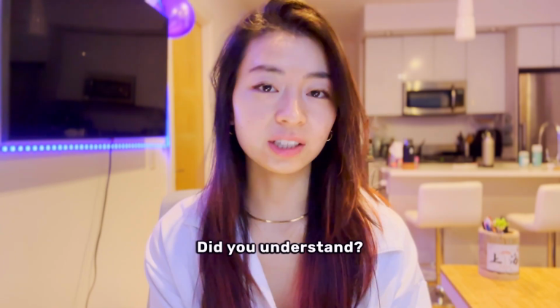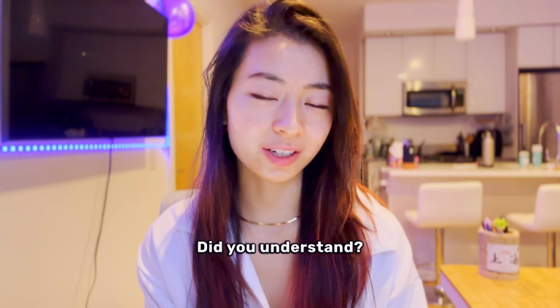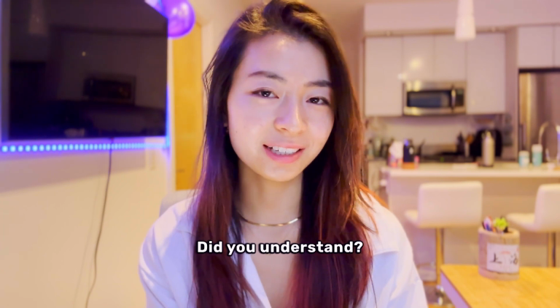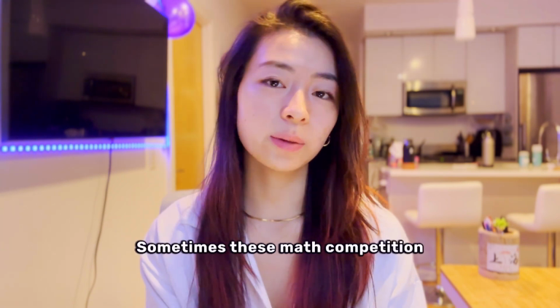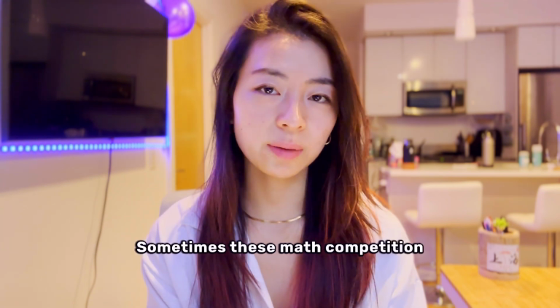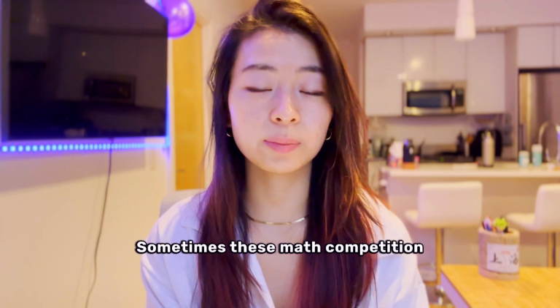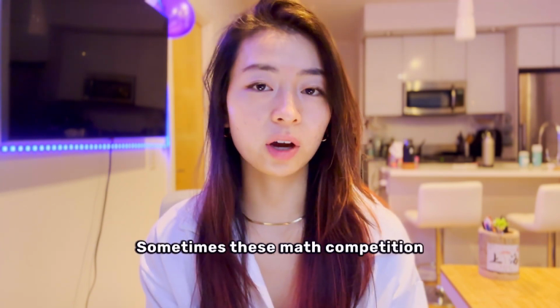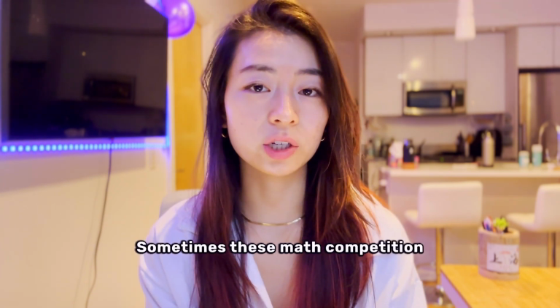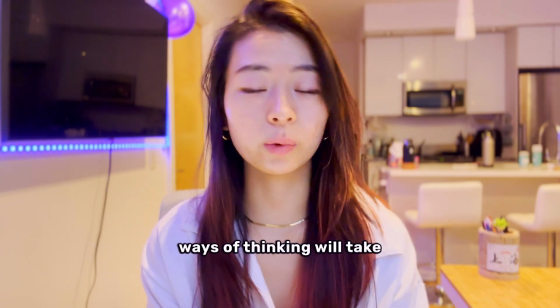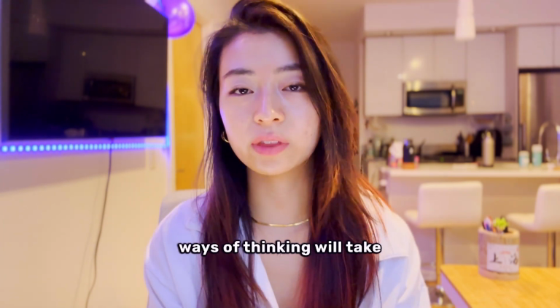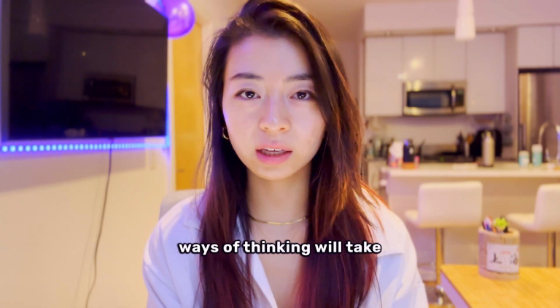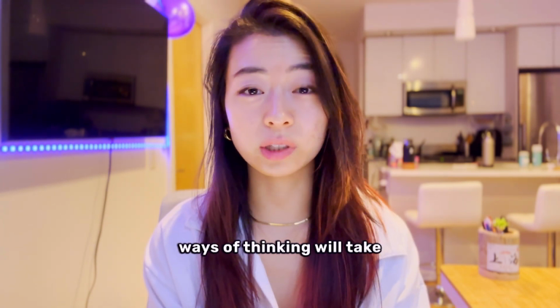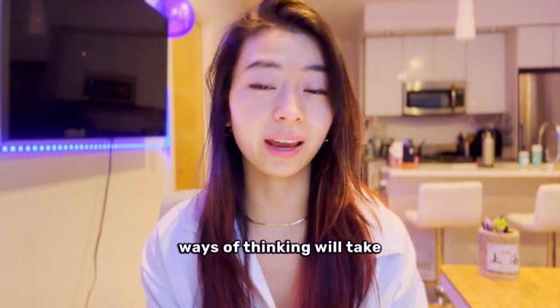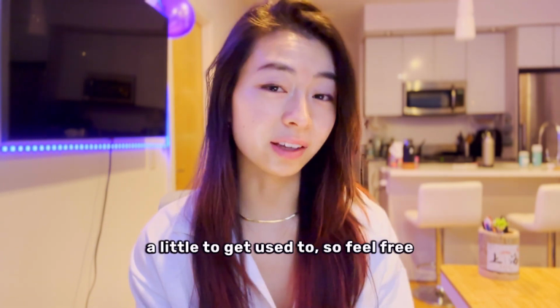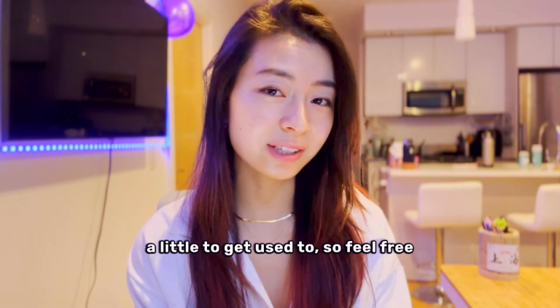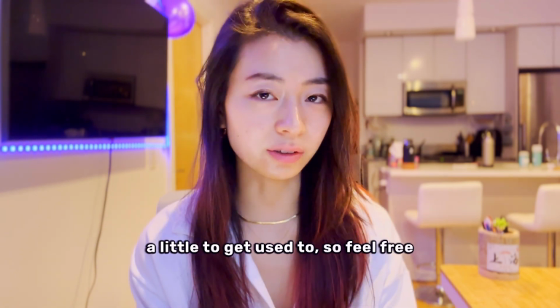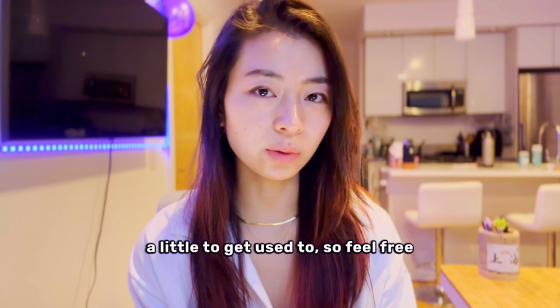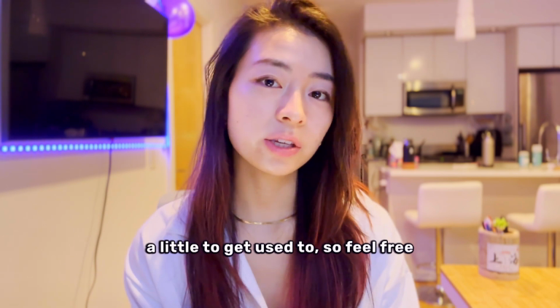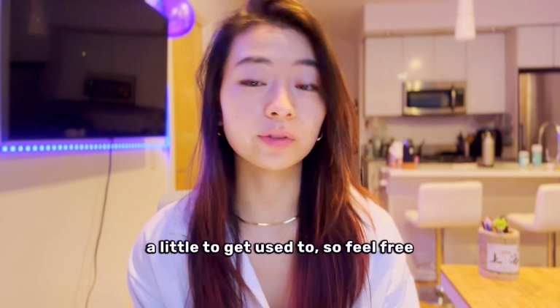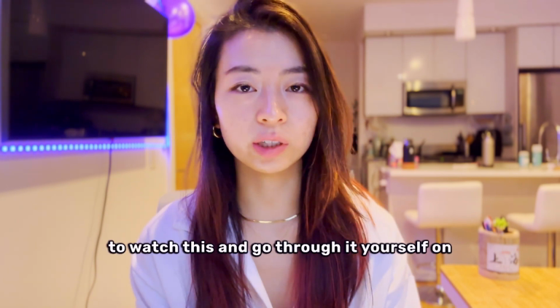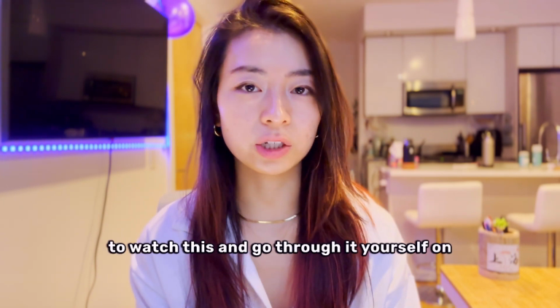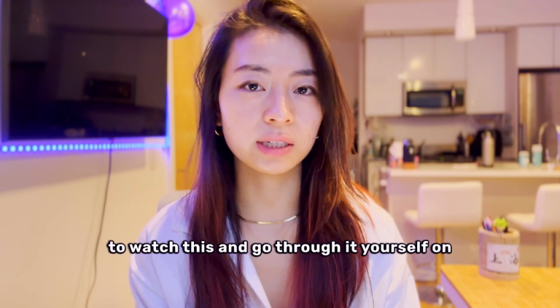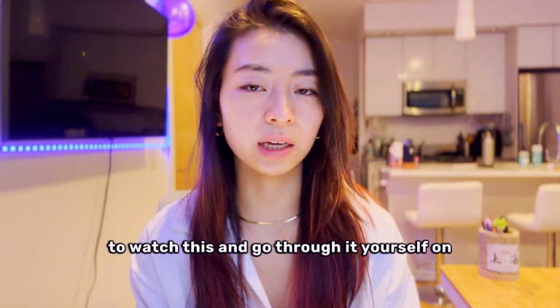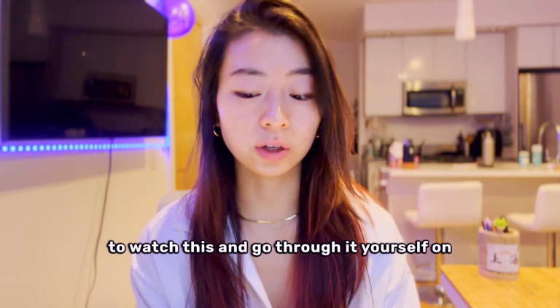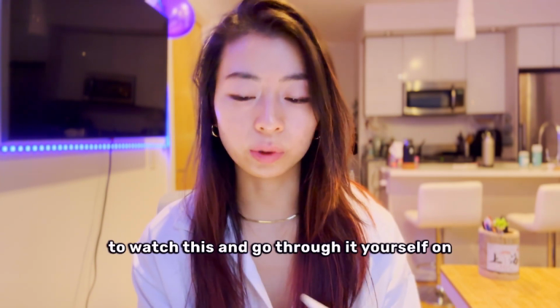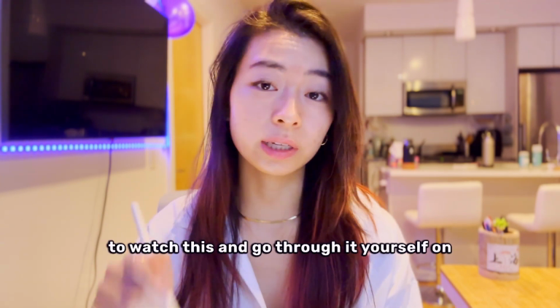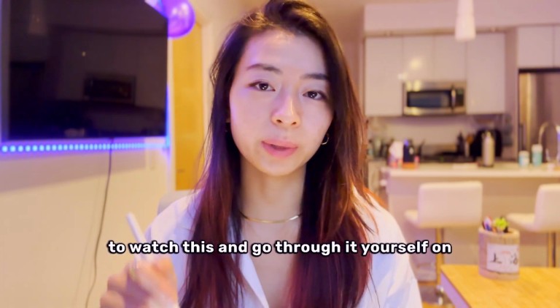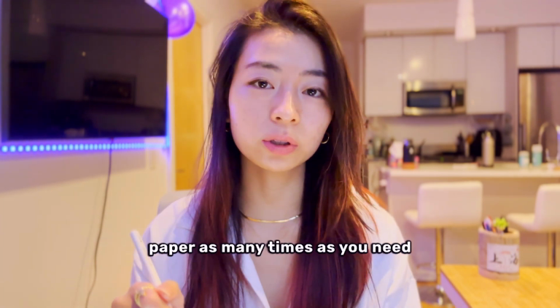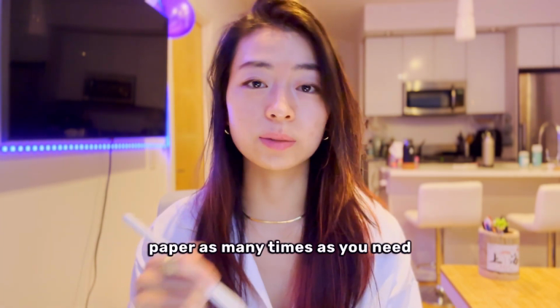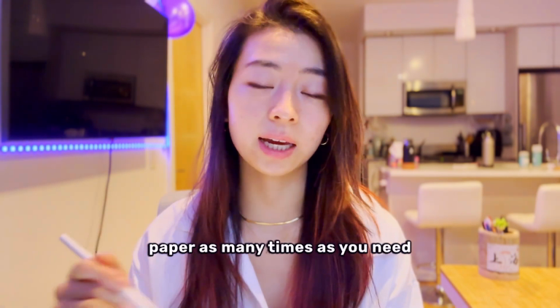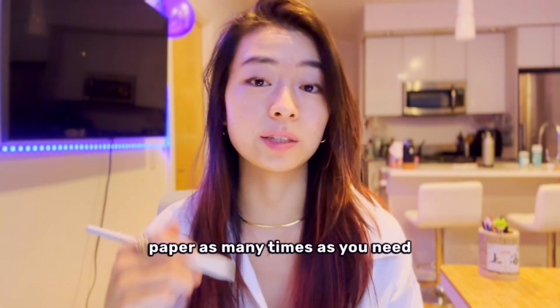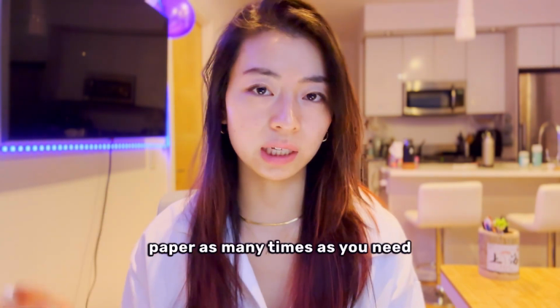Did you understand? Sometimes these math competition ways of thinking will take a little time to get used to, so feel free to watch this and go through it yourself on paper as many times as you need.